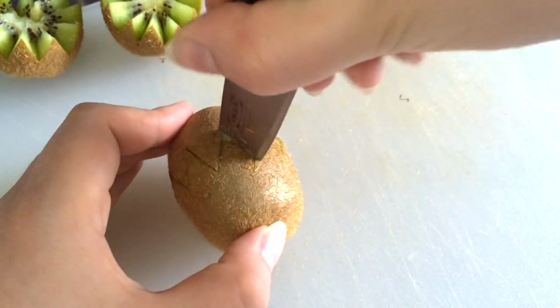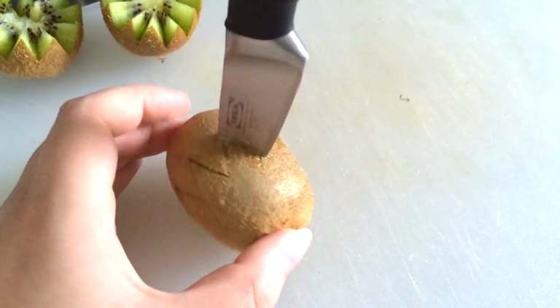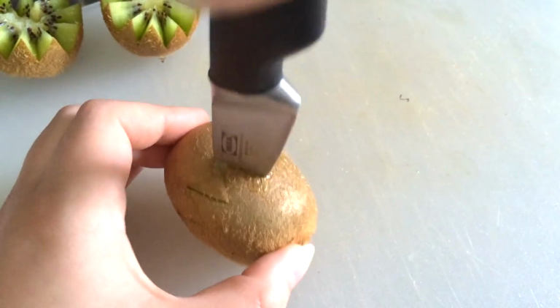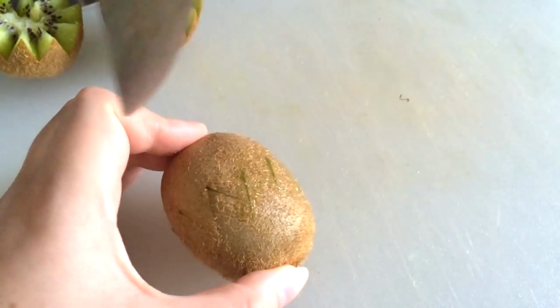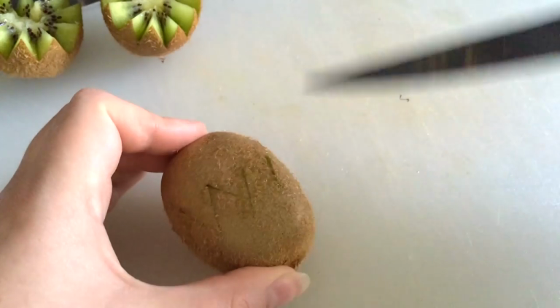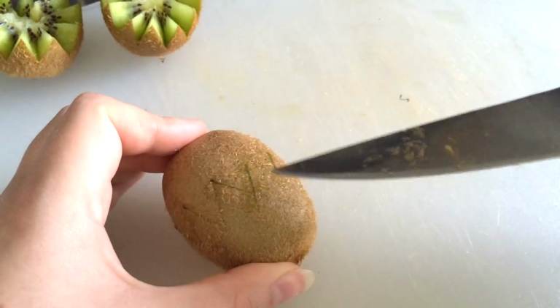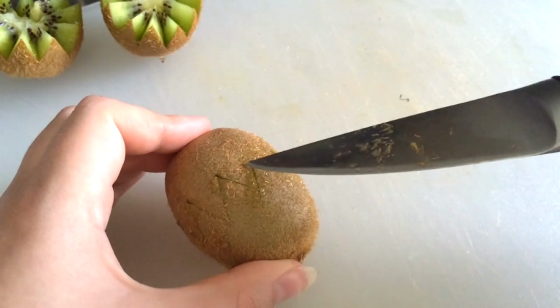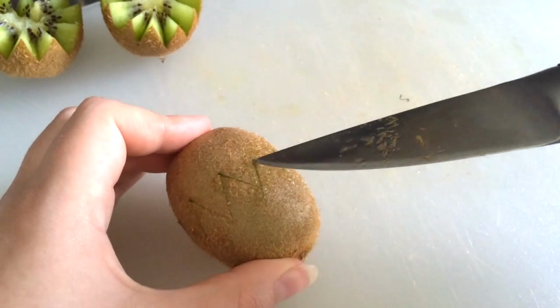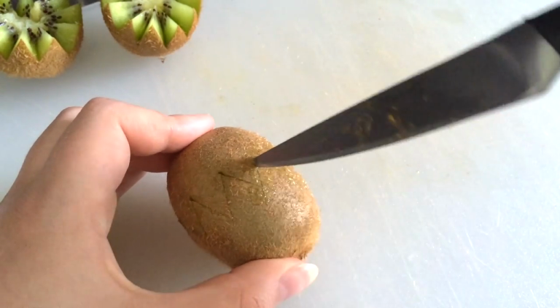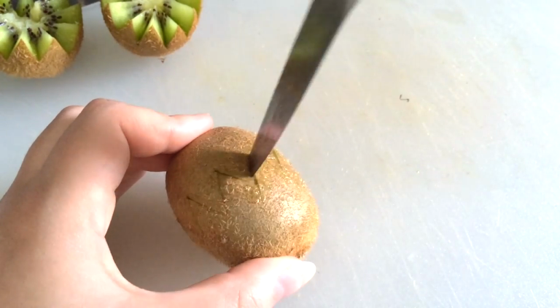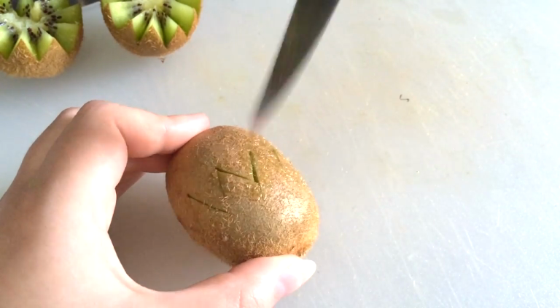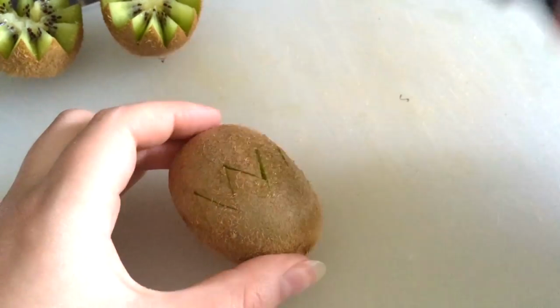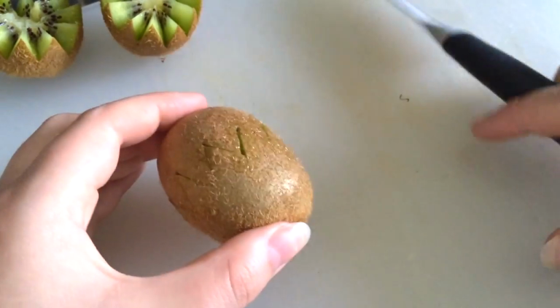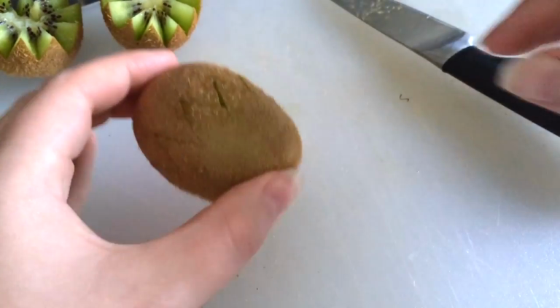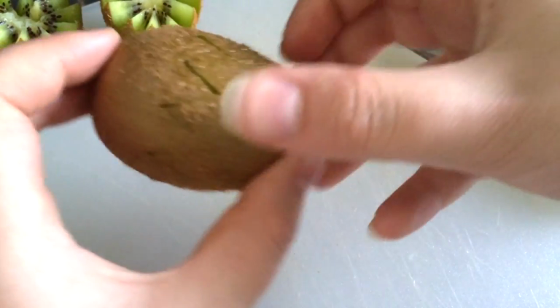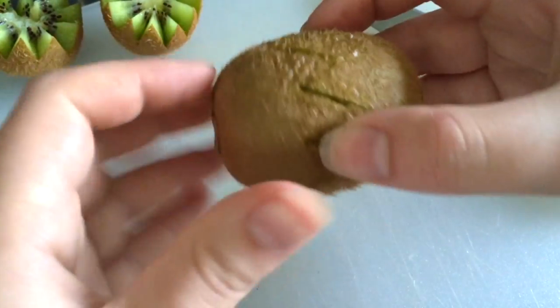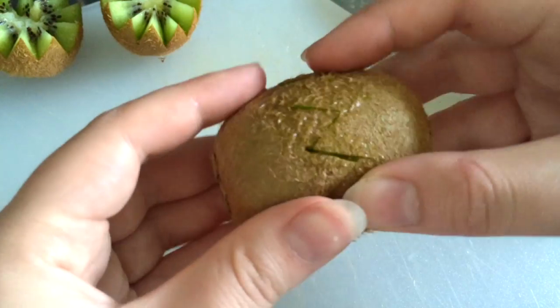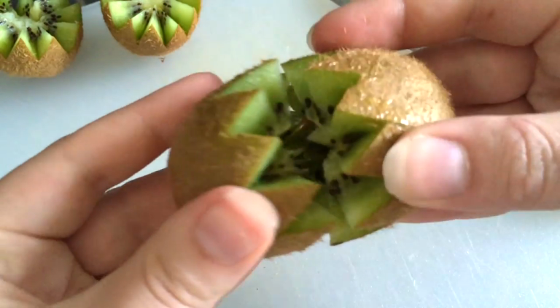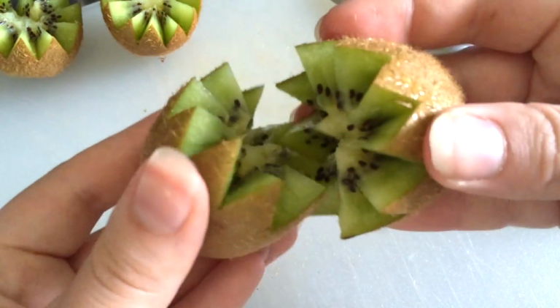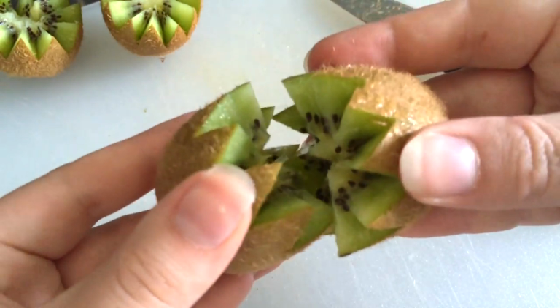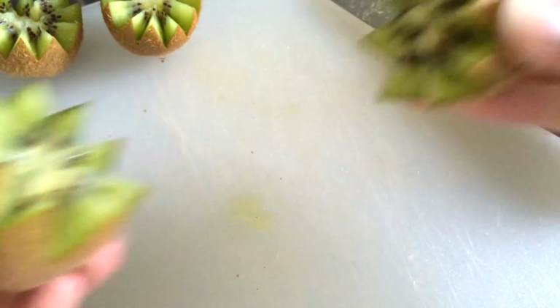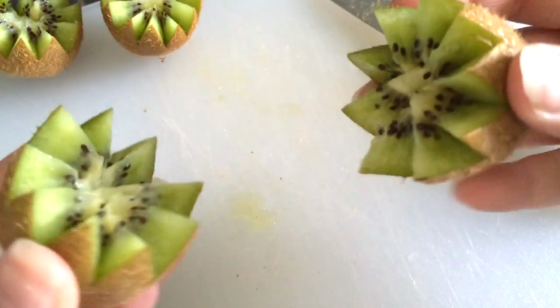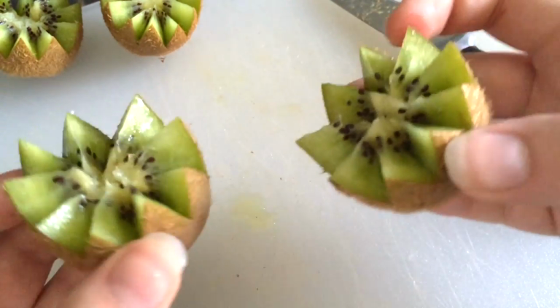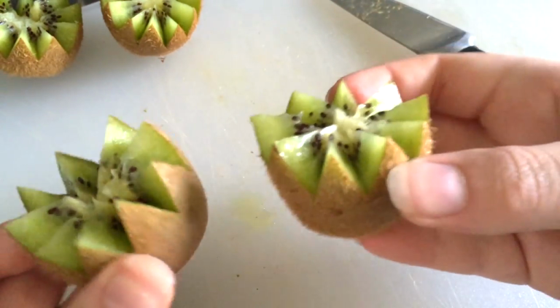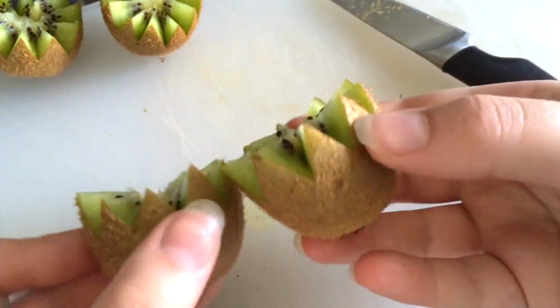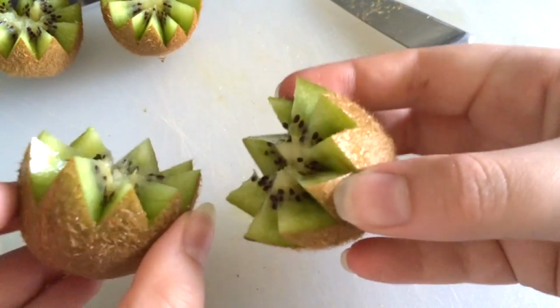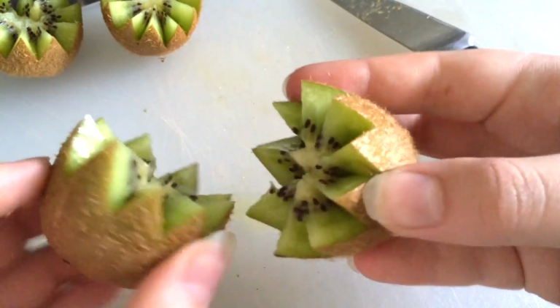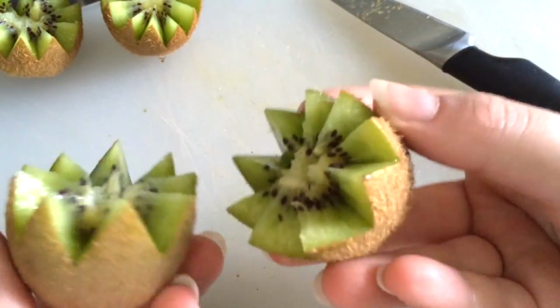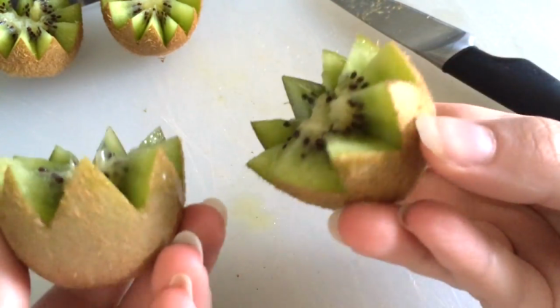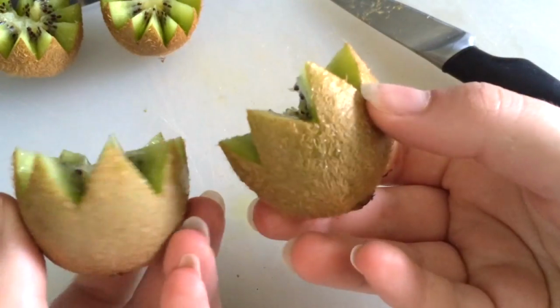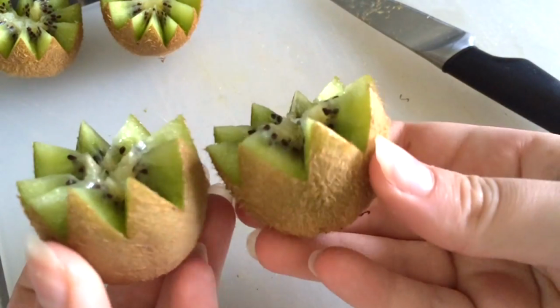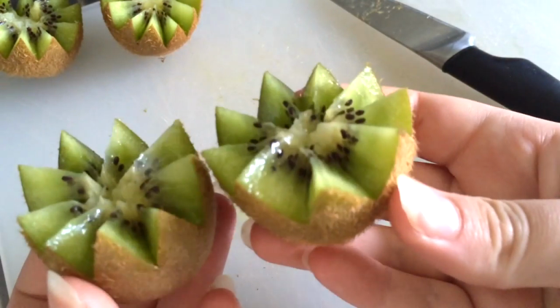Okay, we're round. These two just met up. So what you want to do is simply separate them and you've got yourself a perfect kiwi flower.